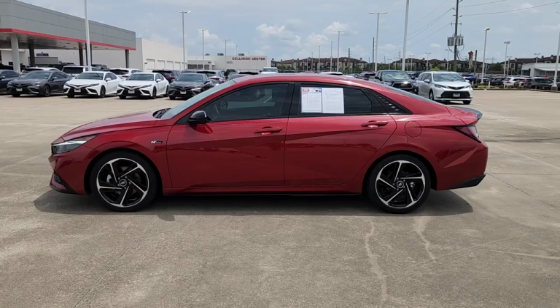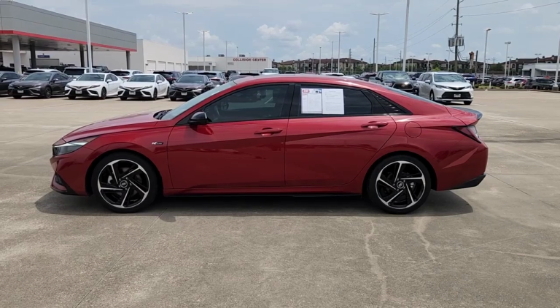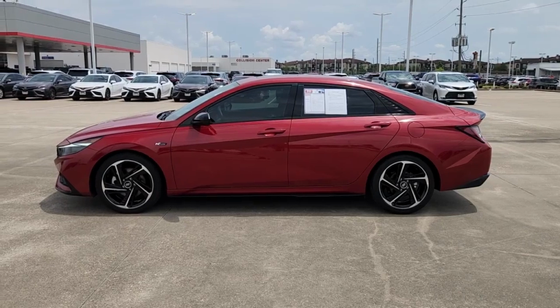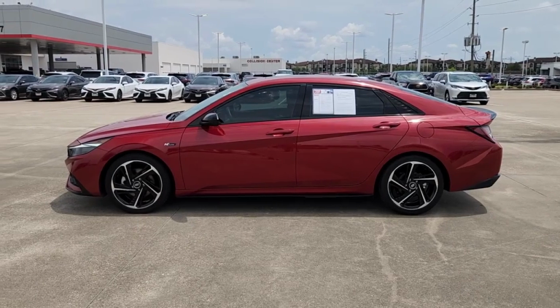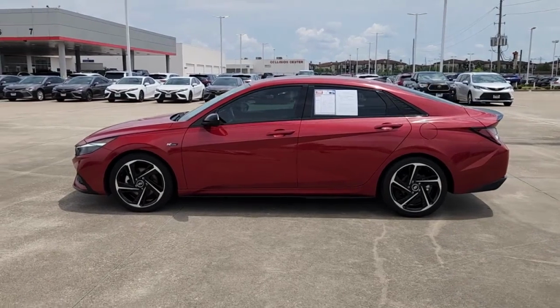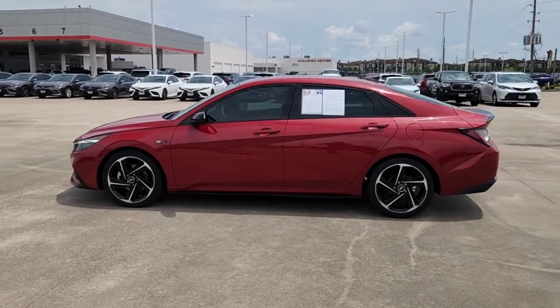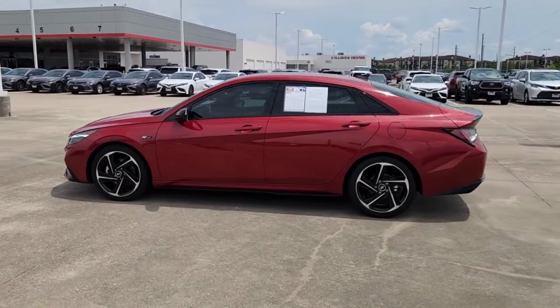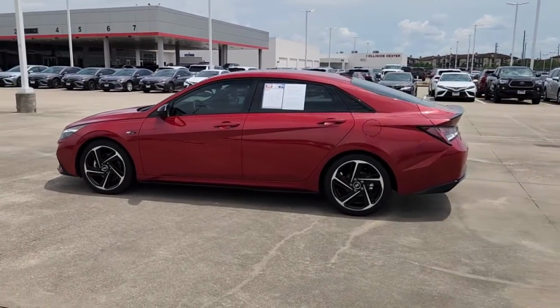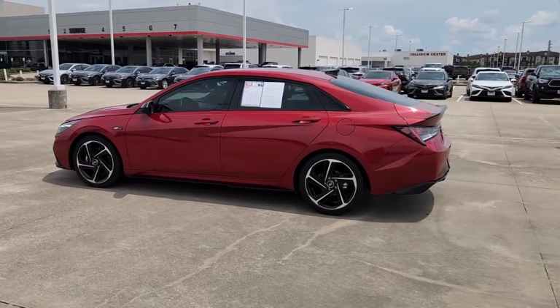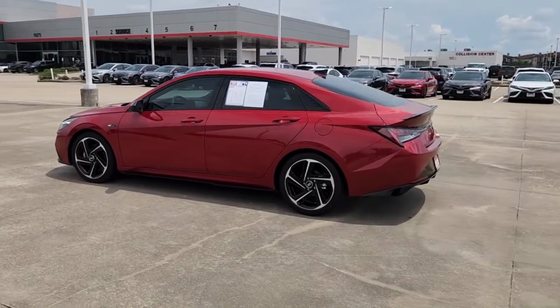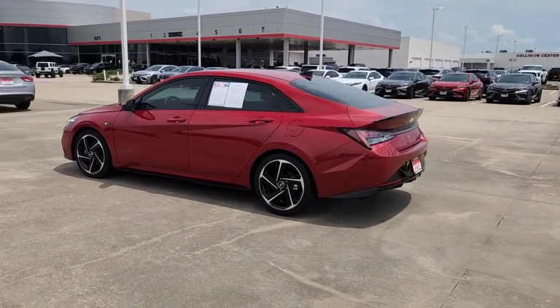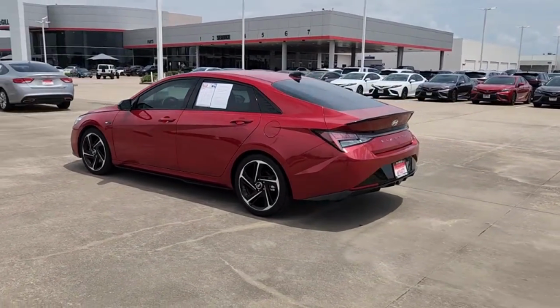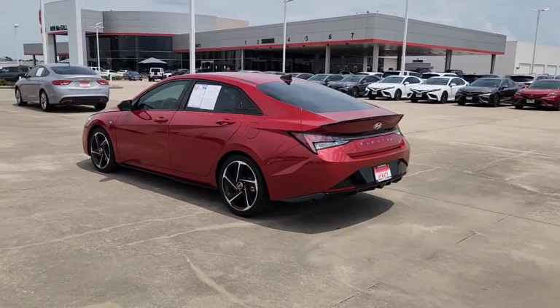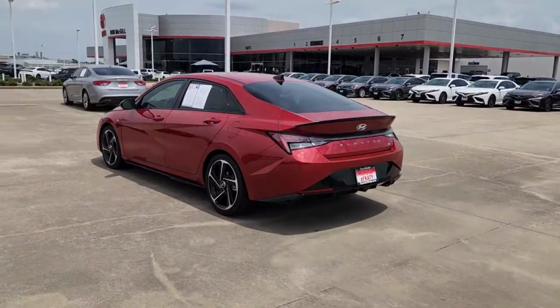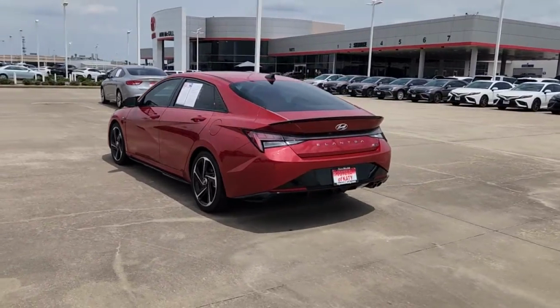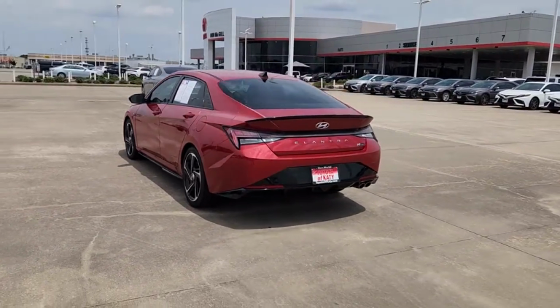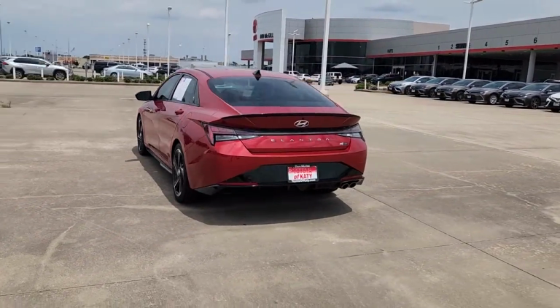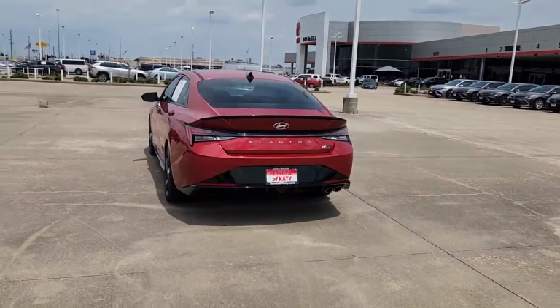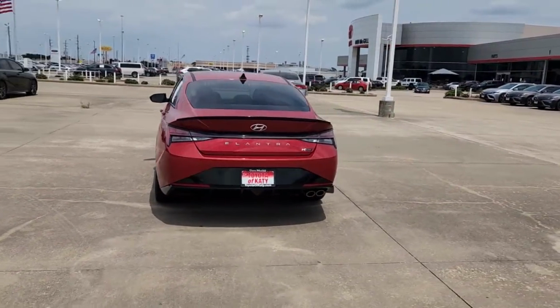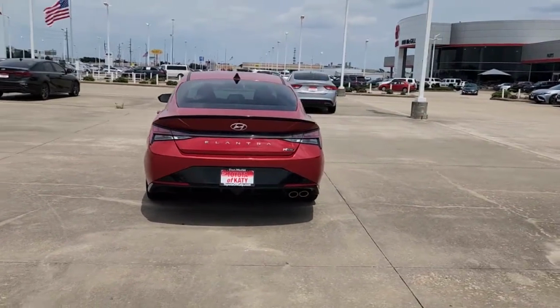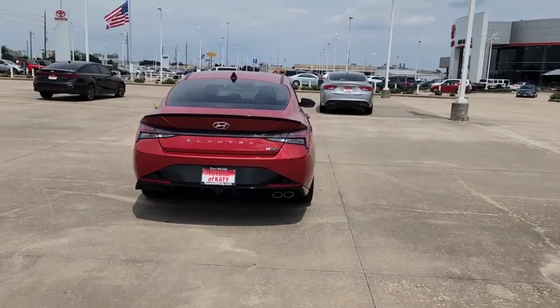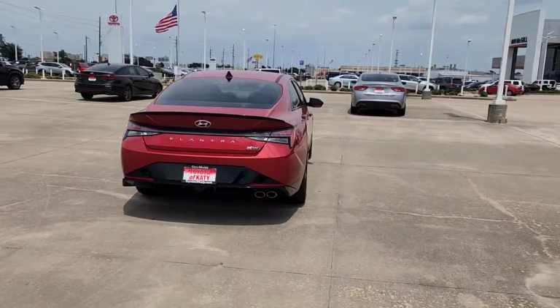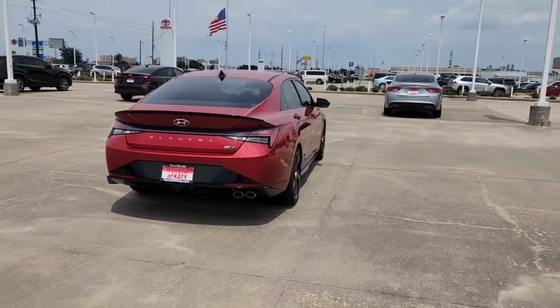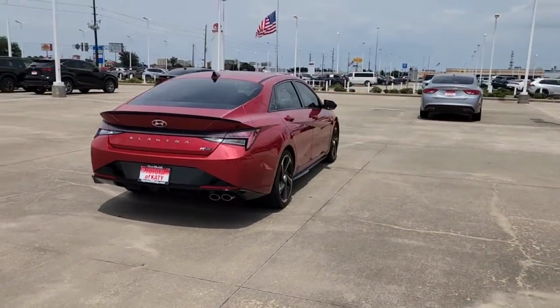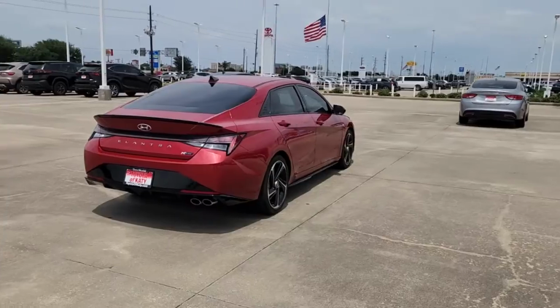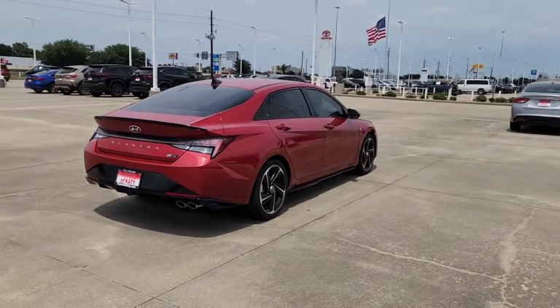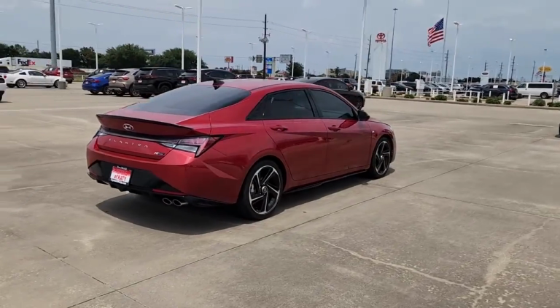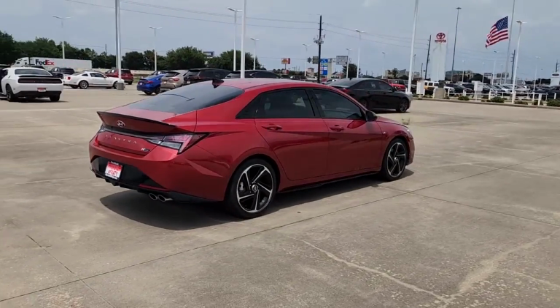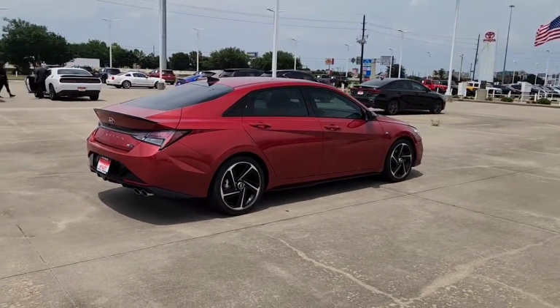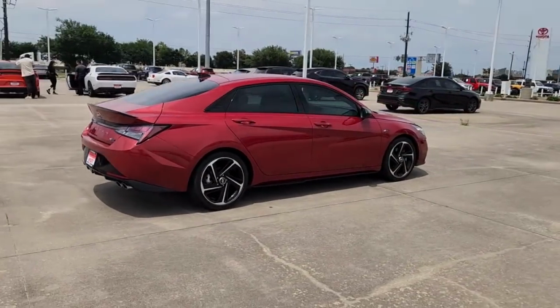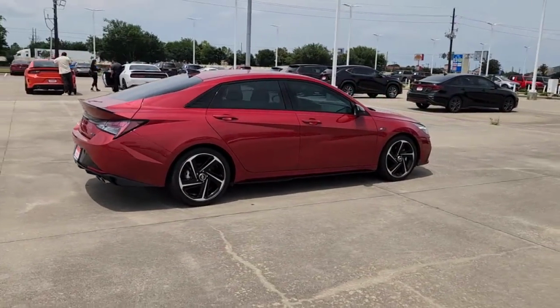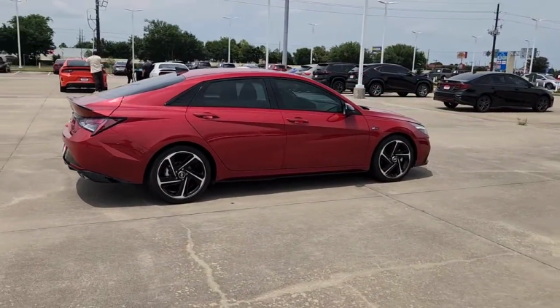Get acquainted with the 2021 Hyundai Elantra. This vehicle is an outstanding buy with fewer than 15,000 miles on the odometer. Start your day in smart style in this feature-packed Elantra.